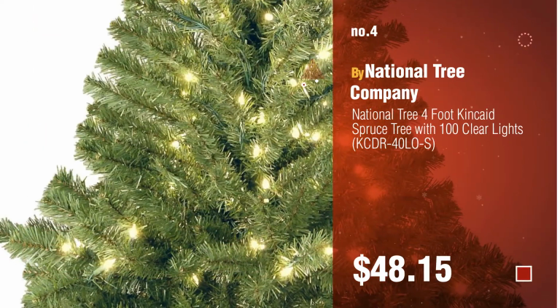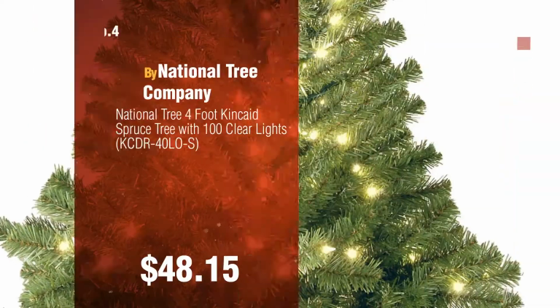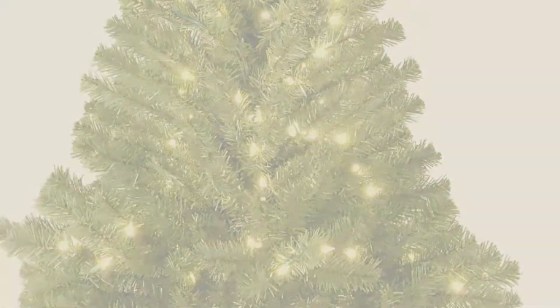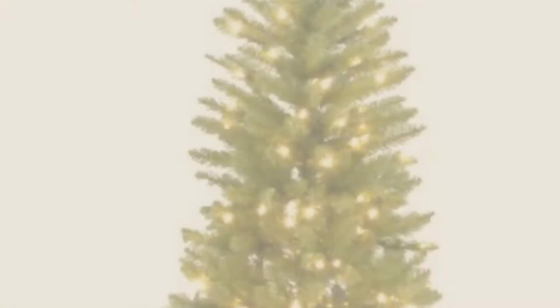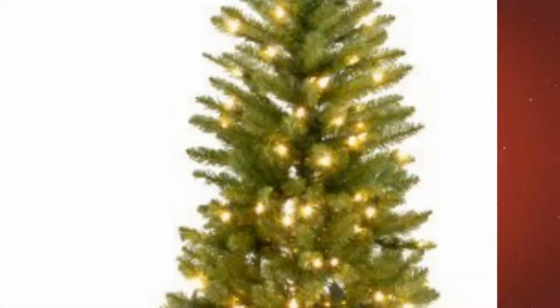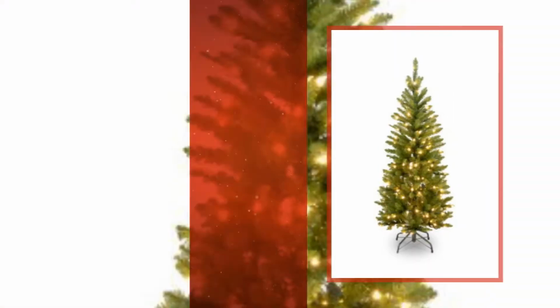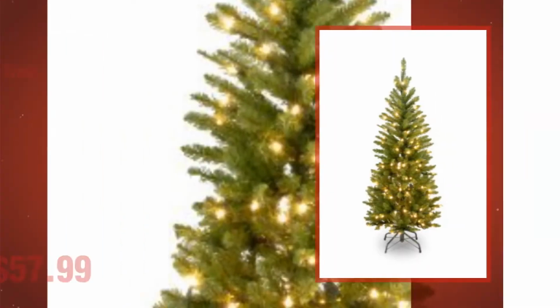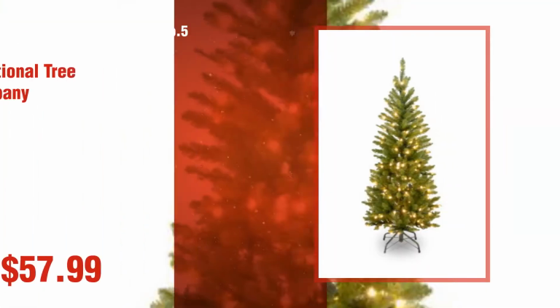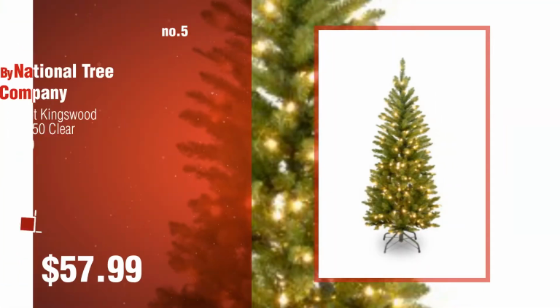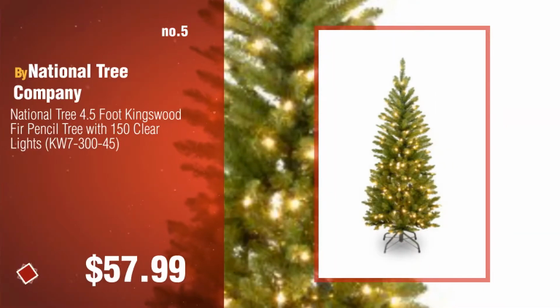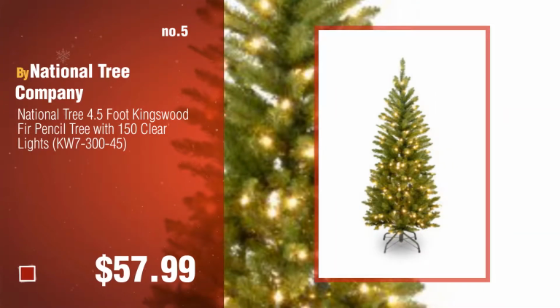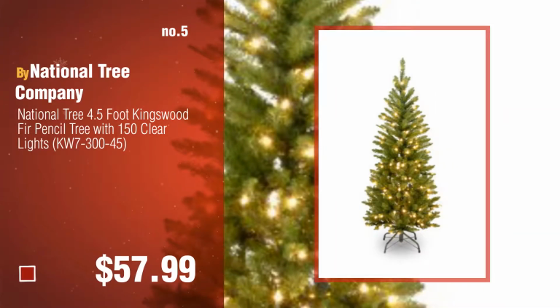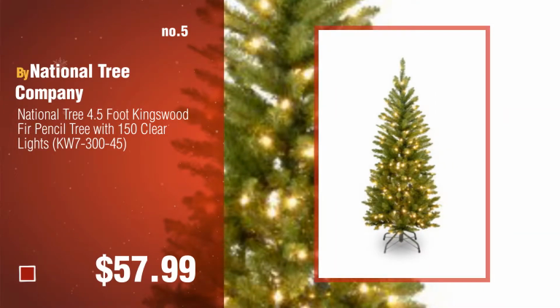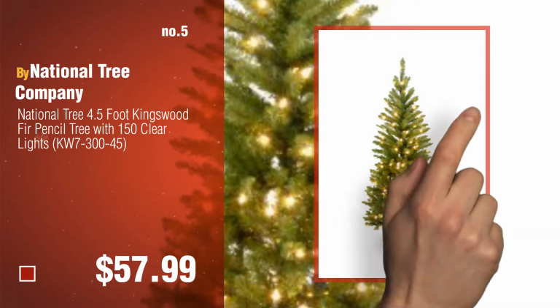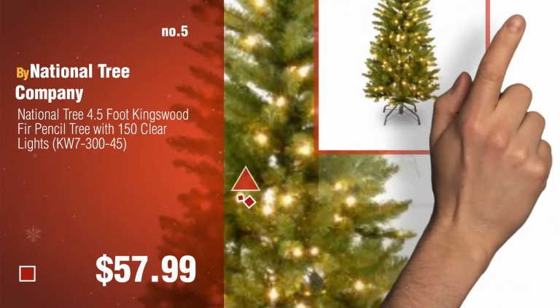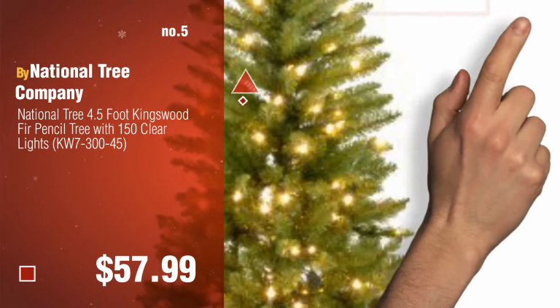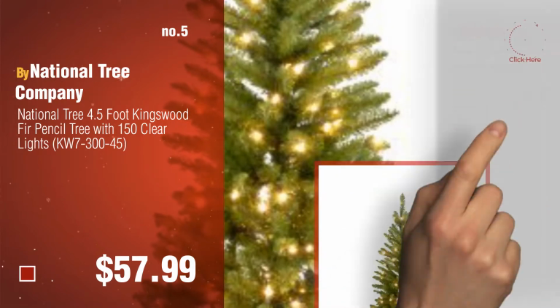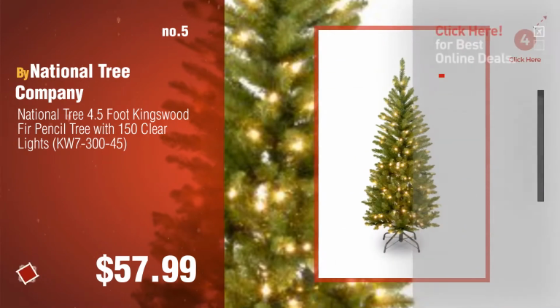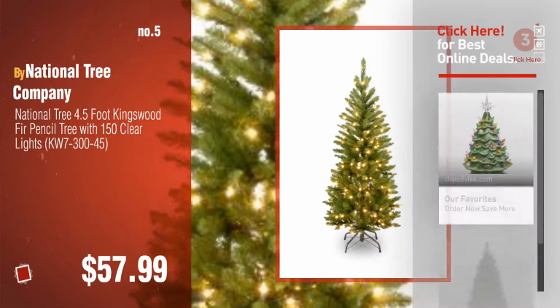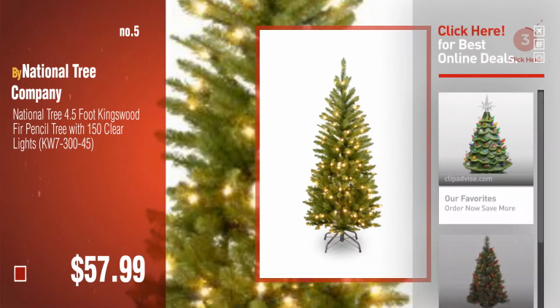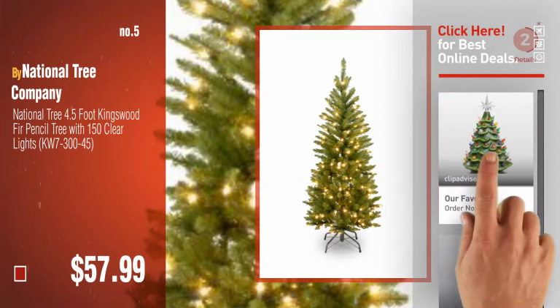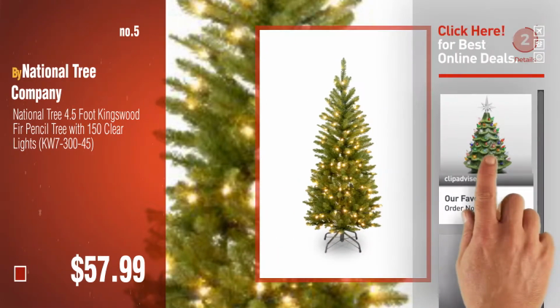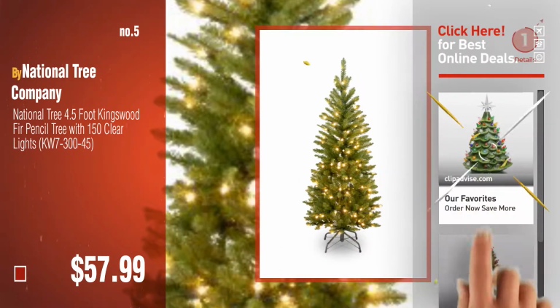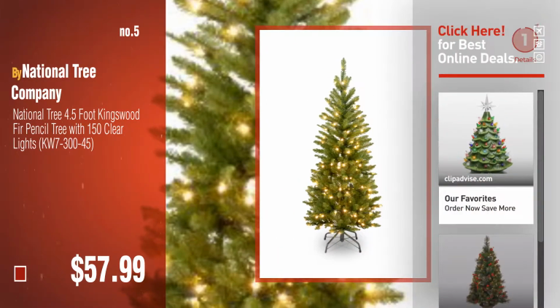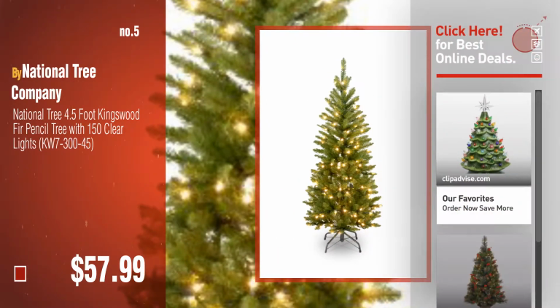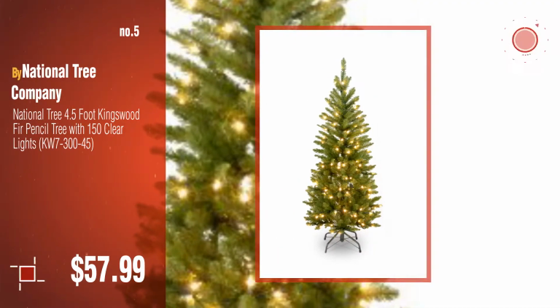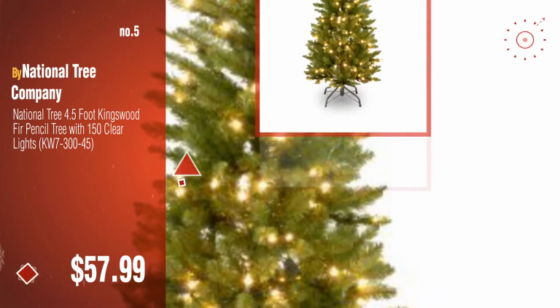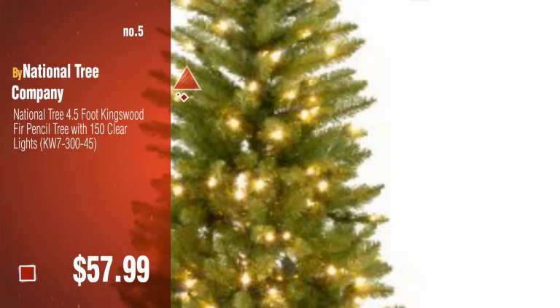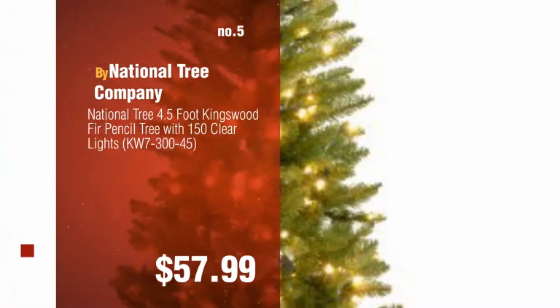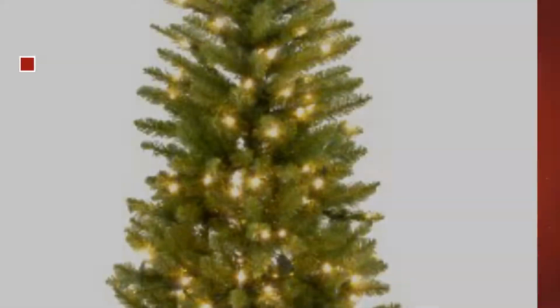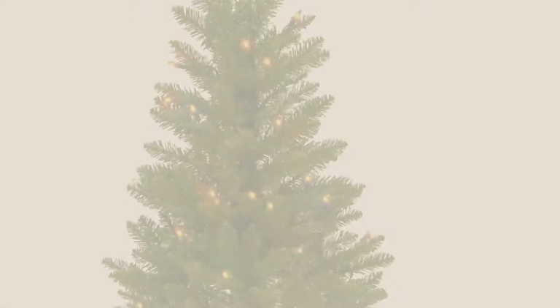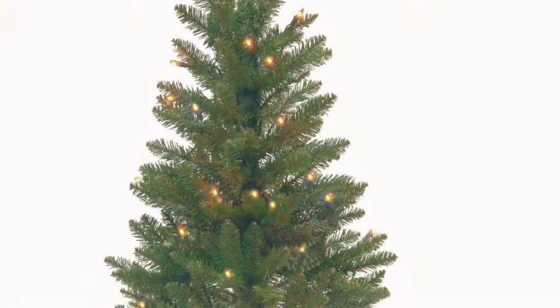Number five, also by National Tree Company. Find these three to six feet Christmas trees at up to 70% off by clicking the info circle. Number six.